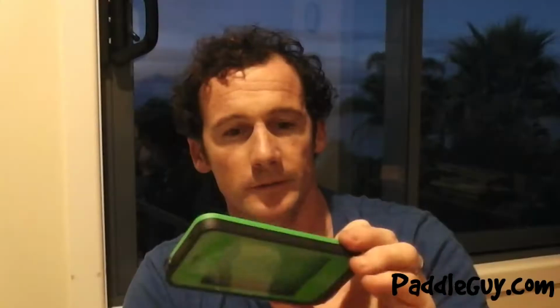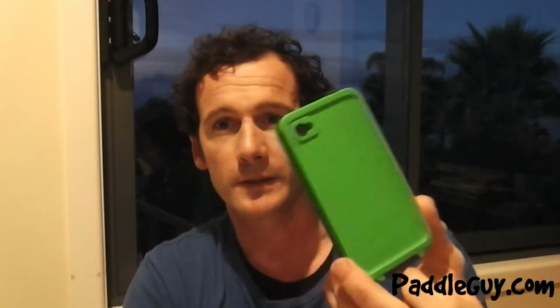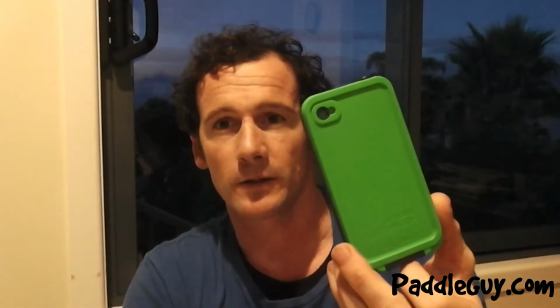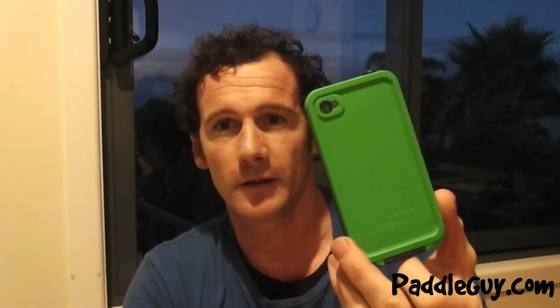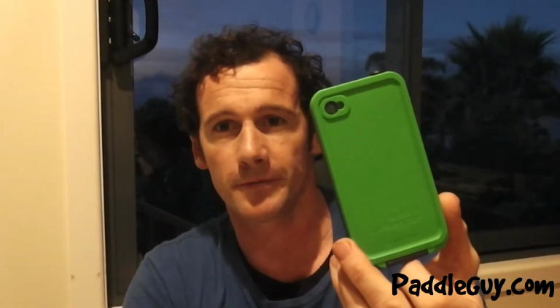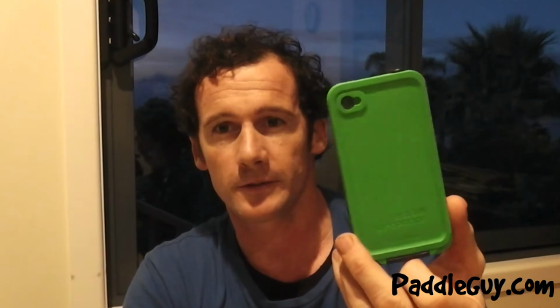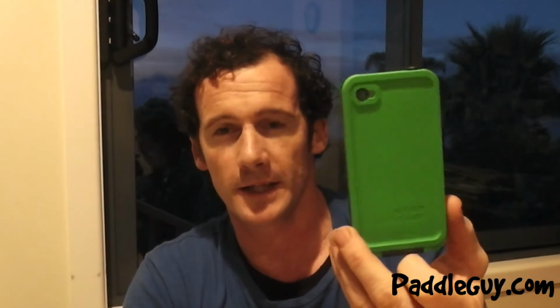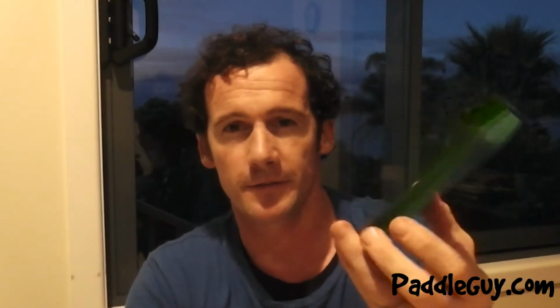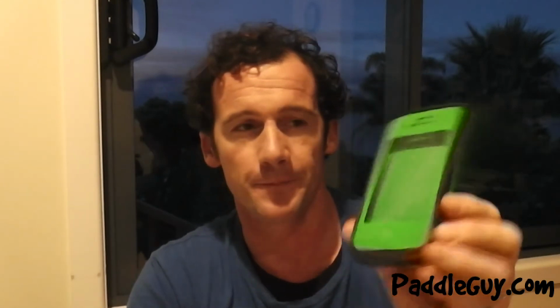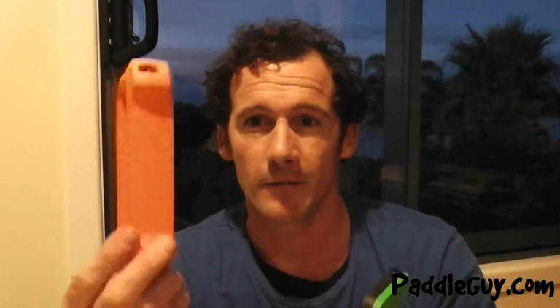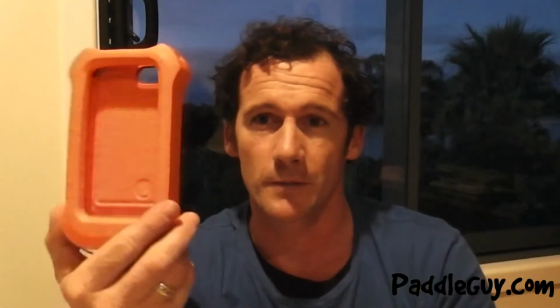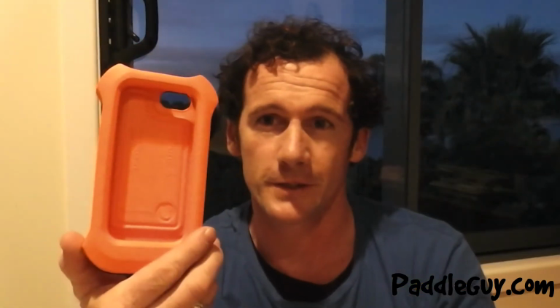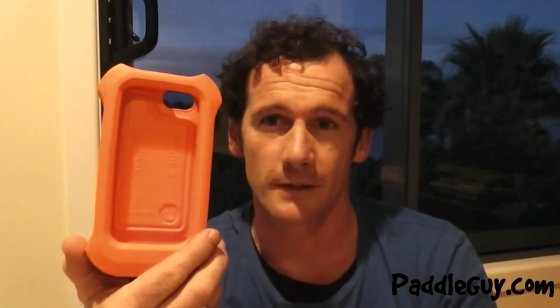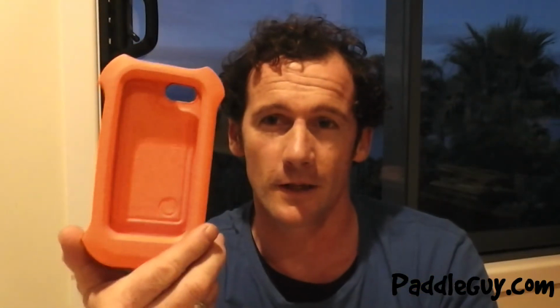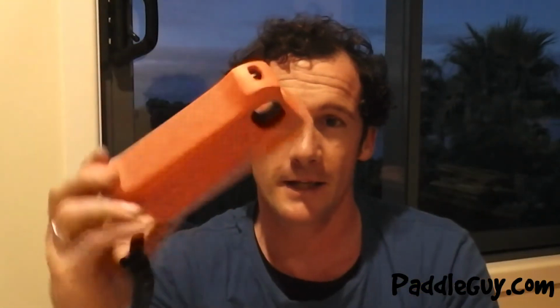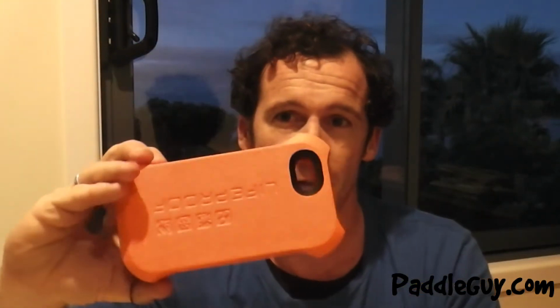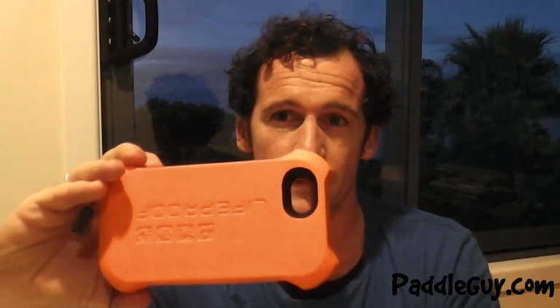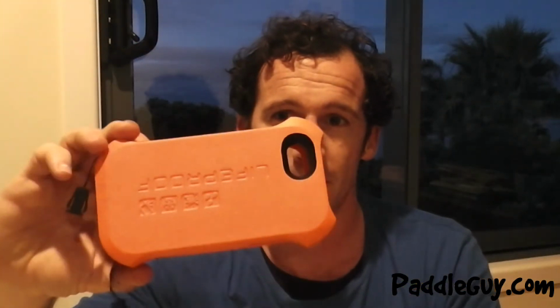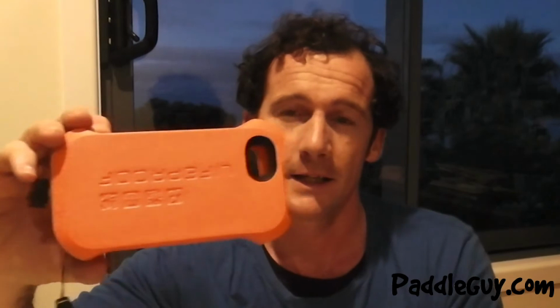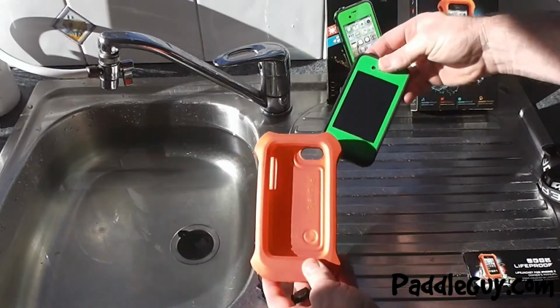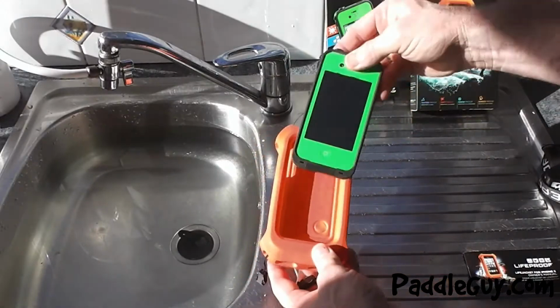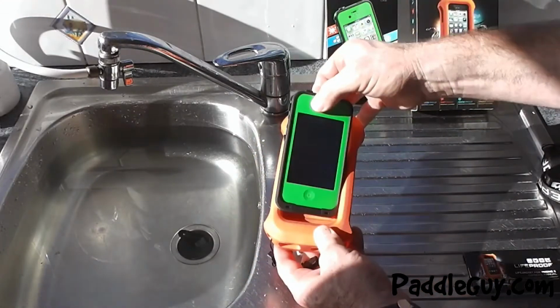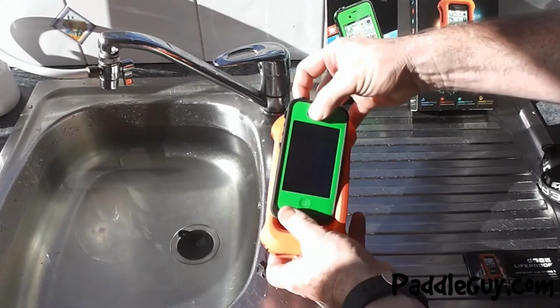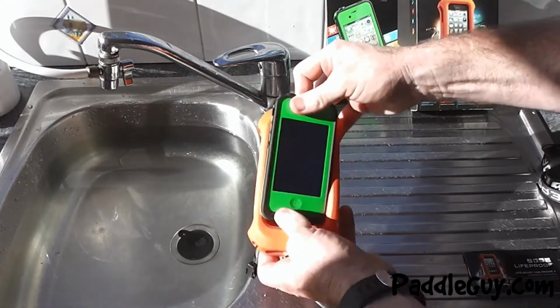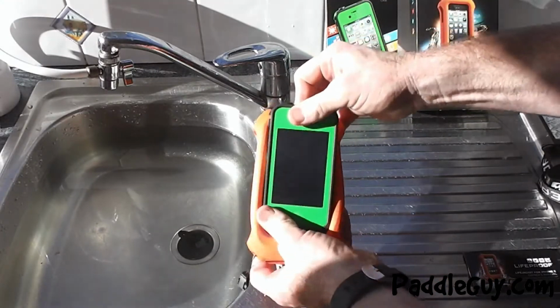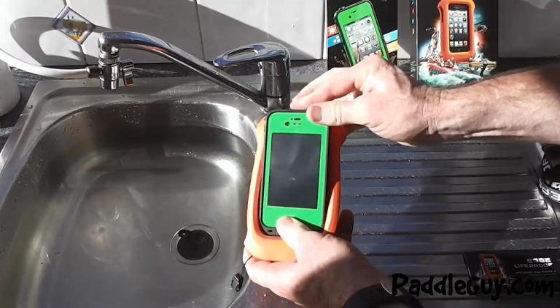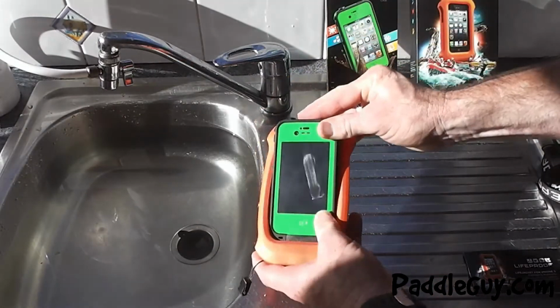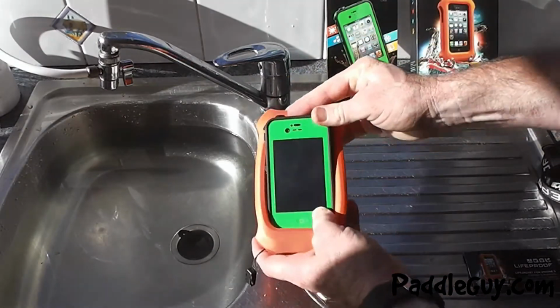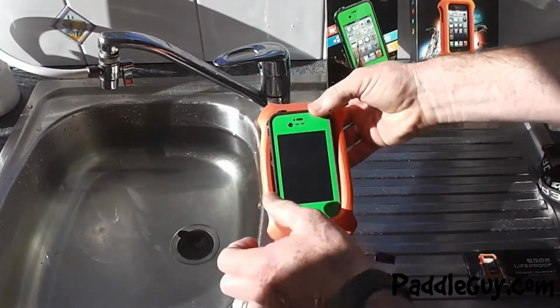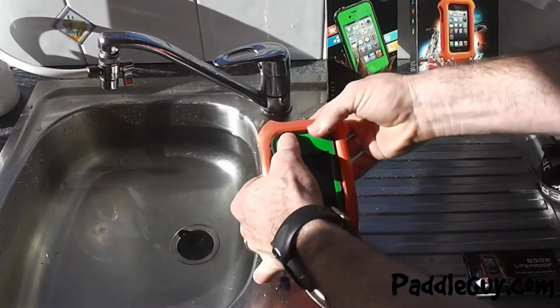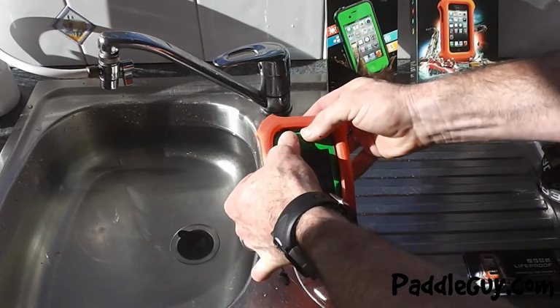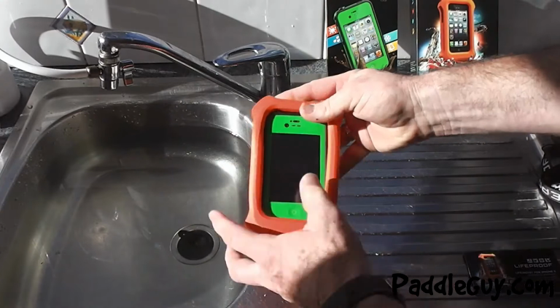So that's a quick look at the Lifeproof dry case for your phone. I've also purchased the Lifeproof Life Jacket. This is the version for the iPhone 5 — I've got the 4s — but it seems to fit my phone just fine.